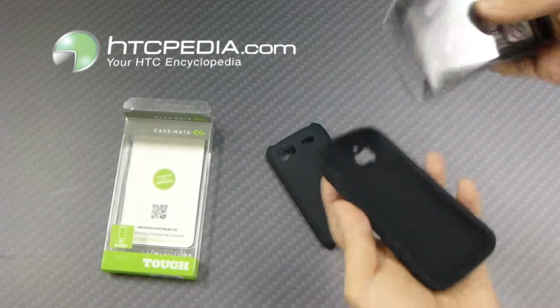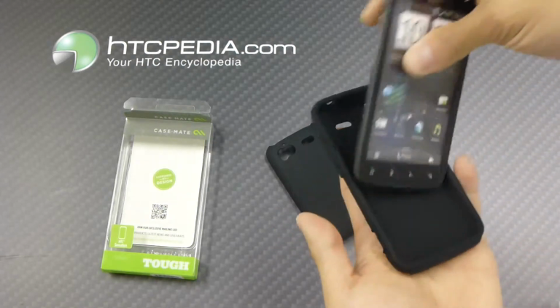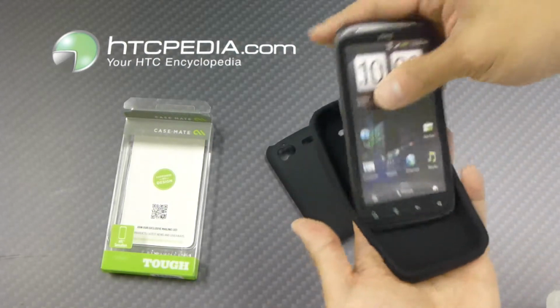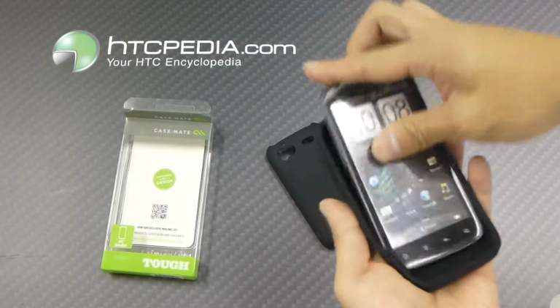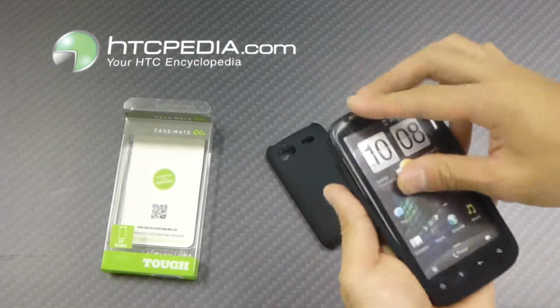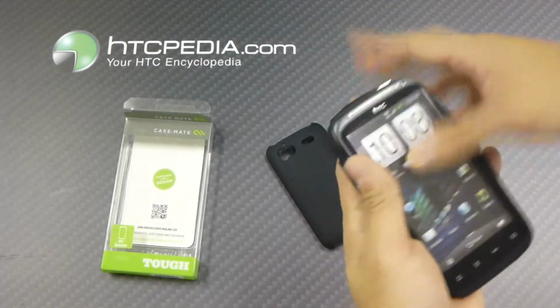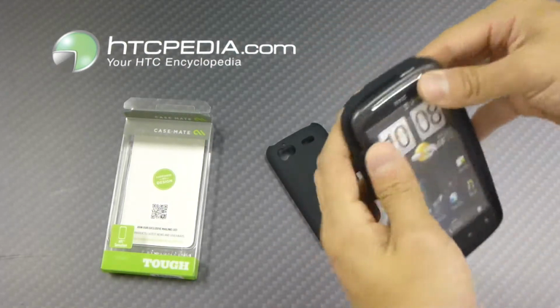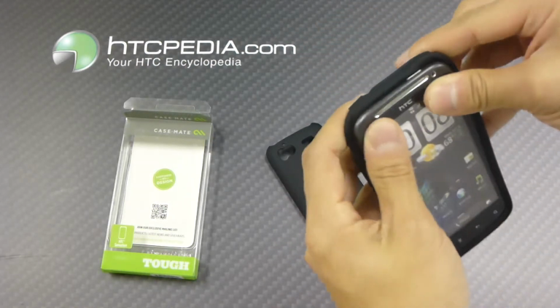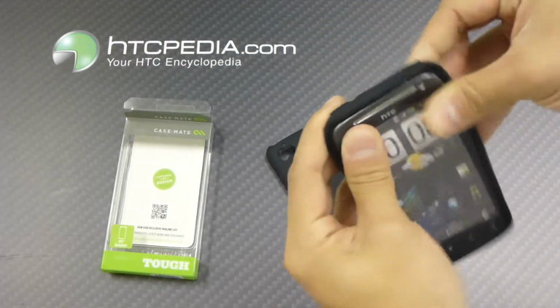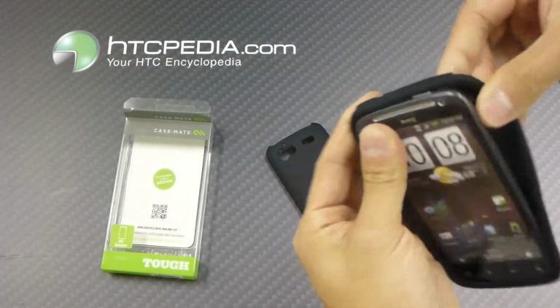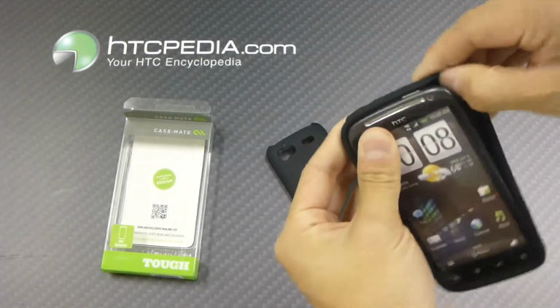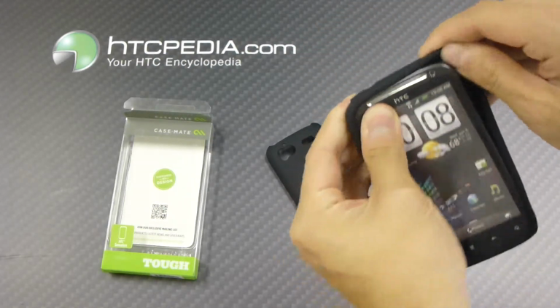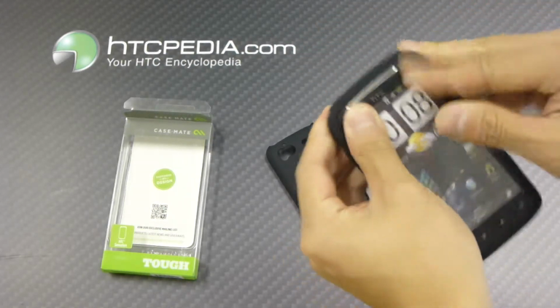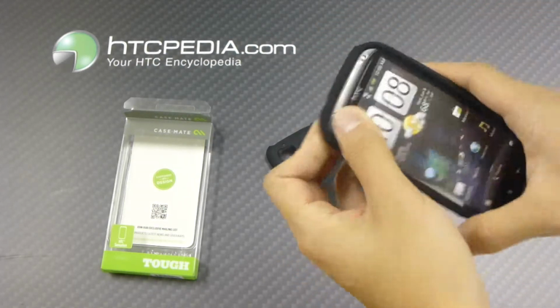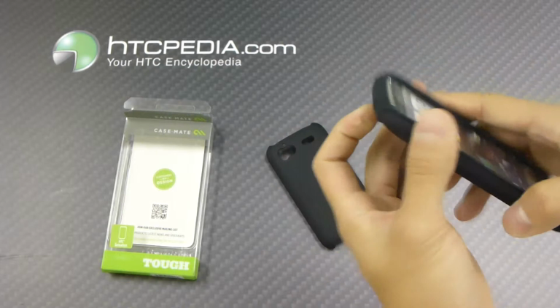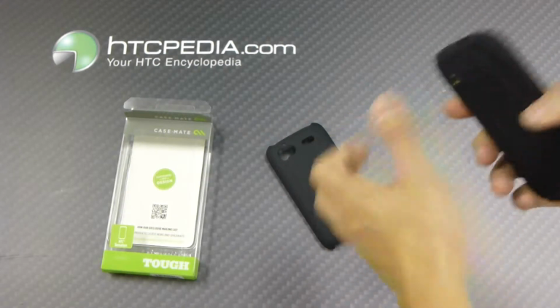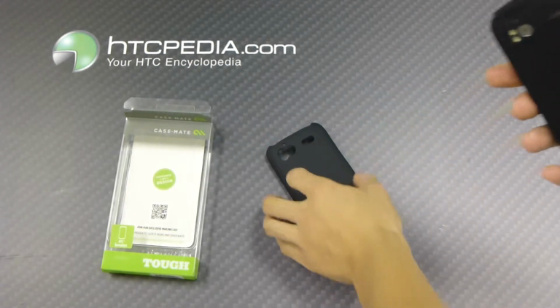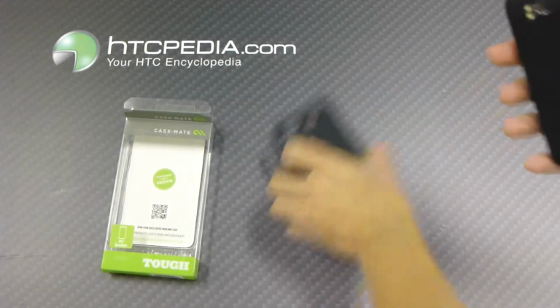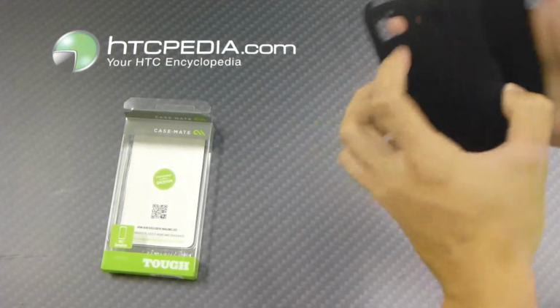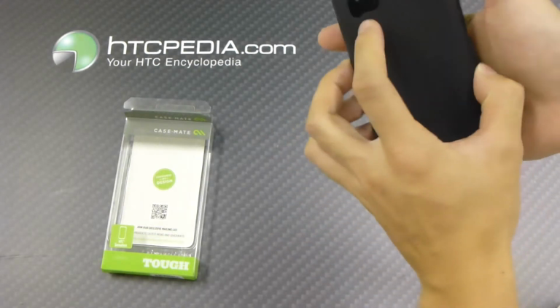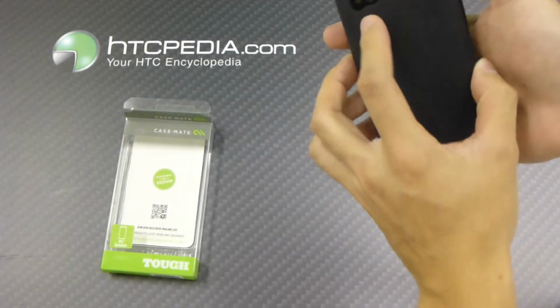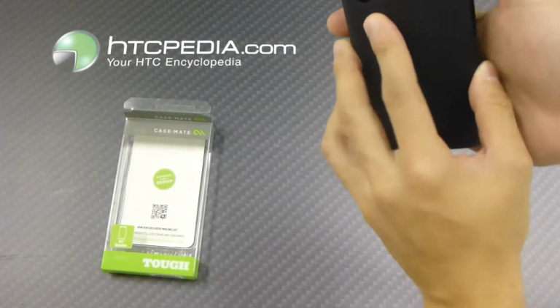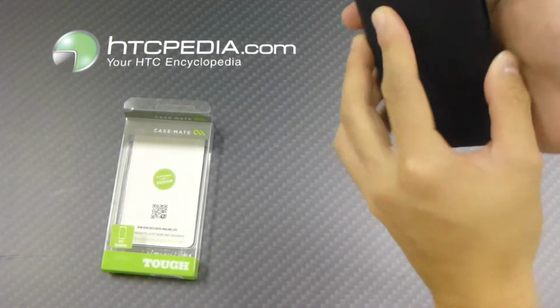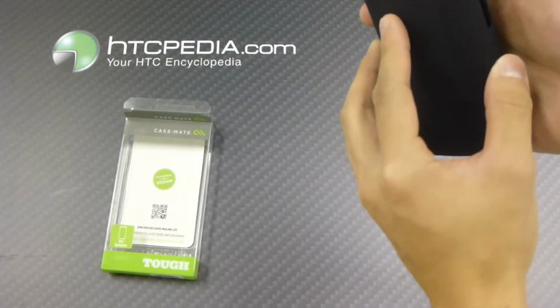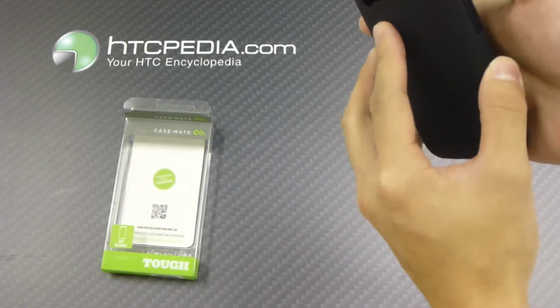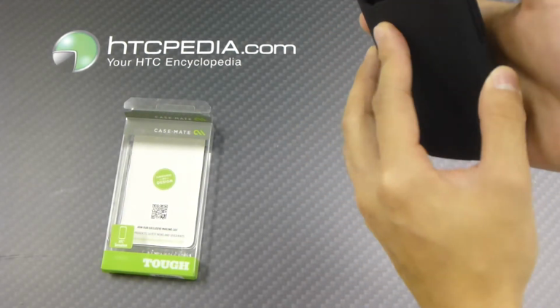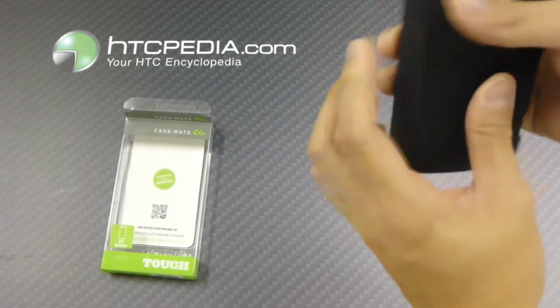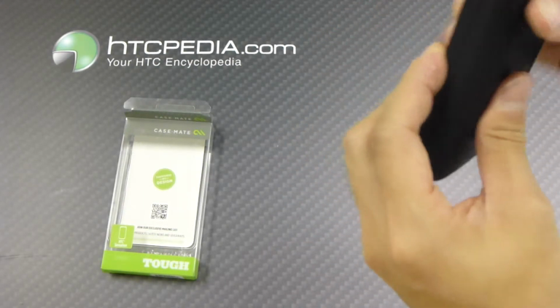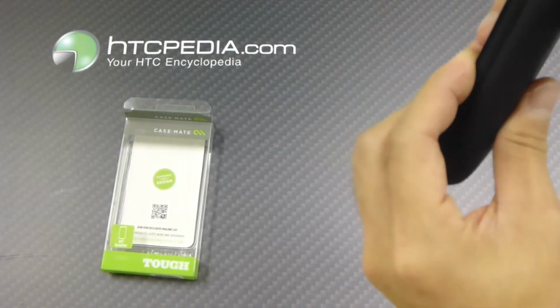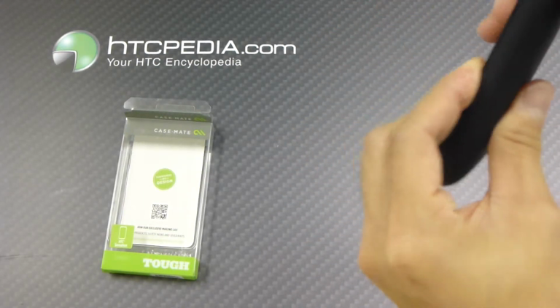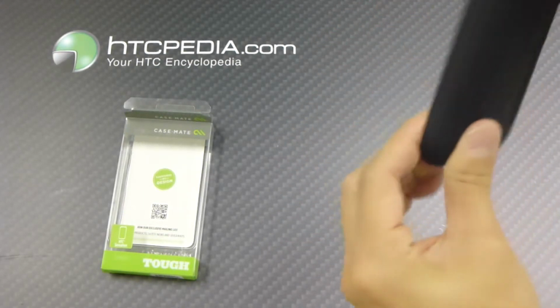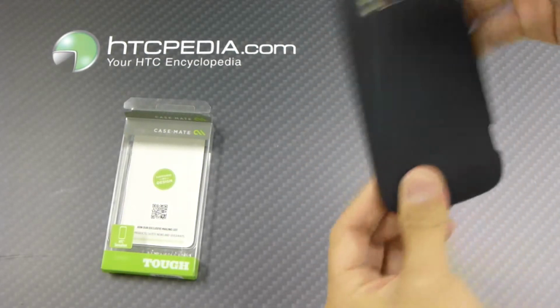First things first, just slide your Sensation into the silicone skin, then reattach the outer hard shell — just like that.